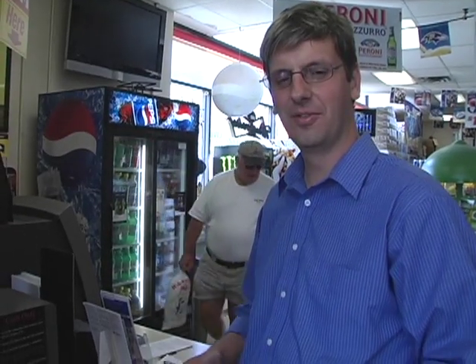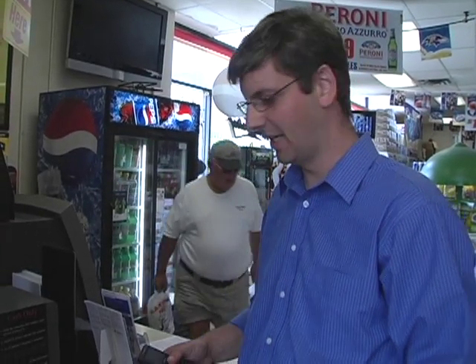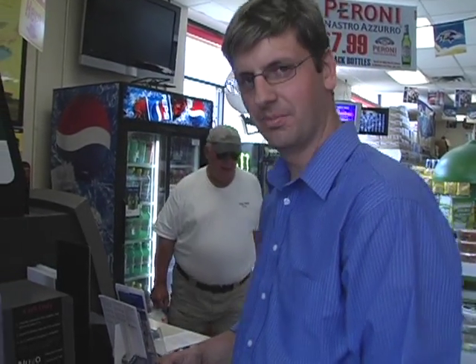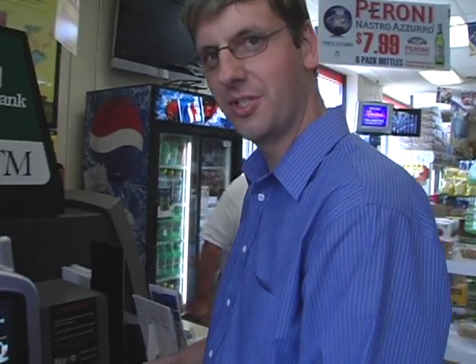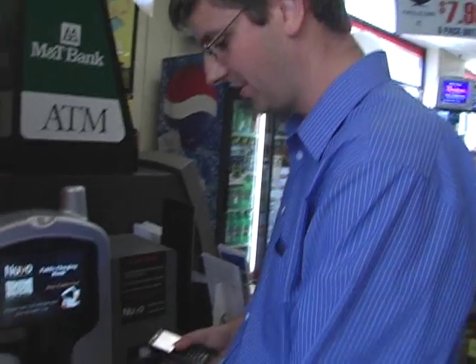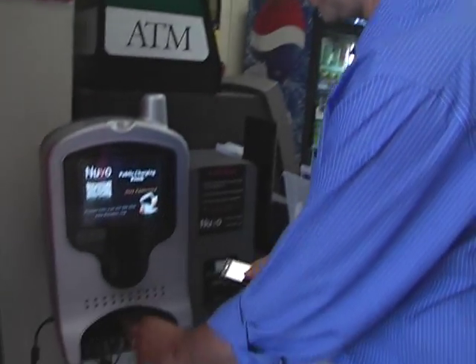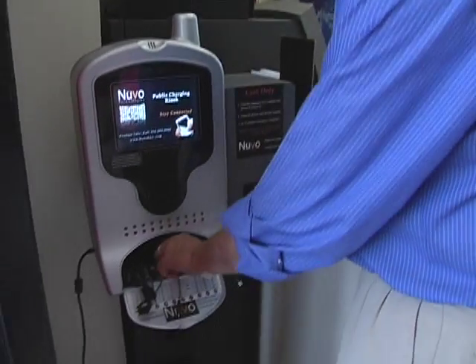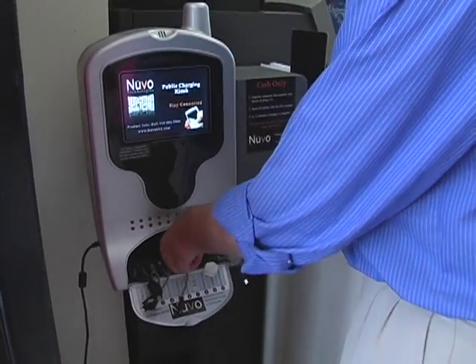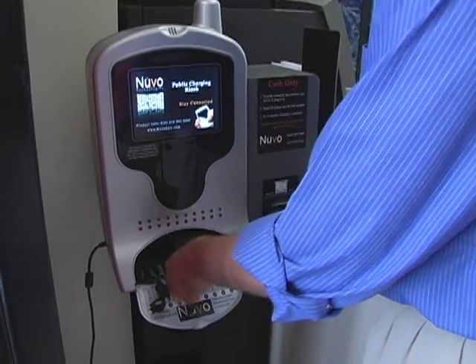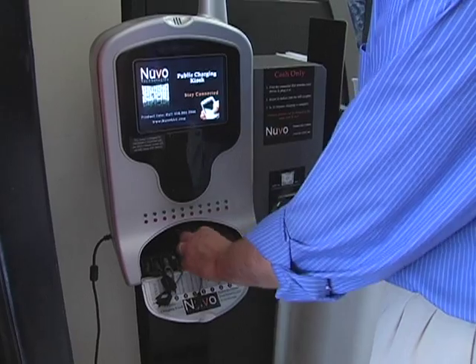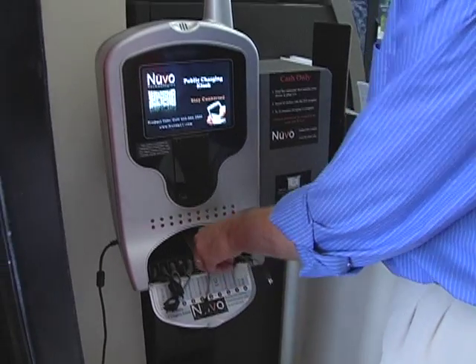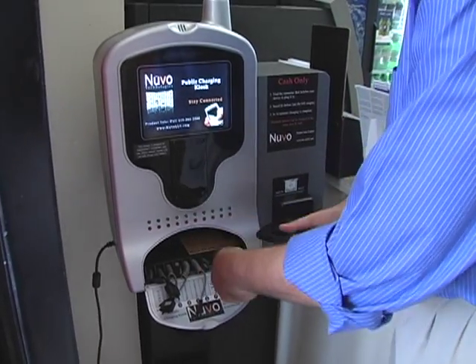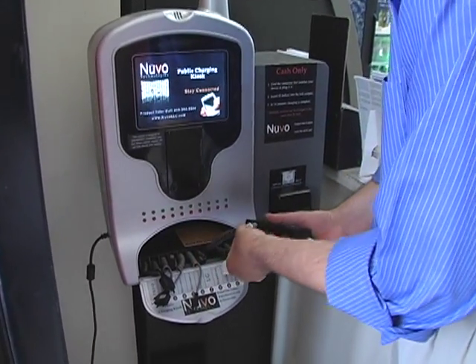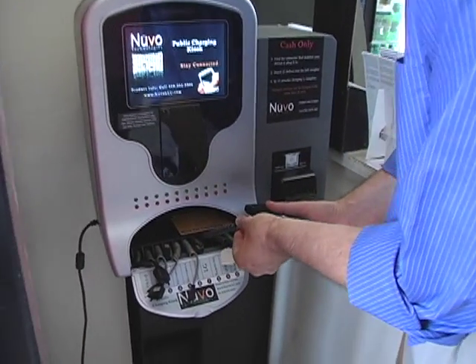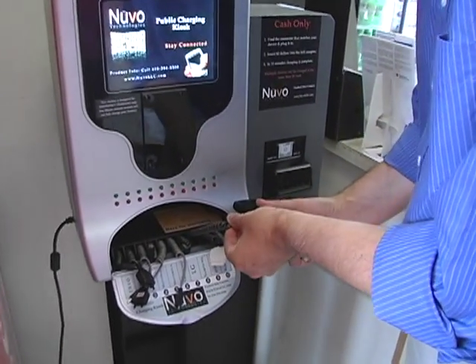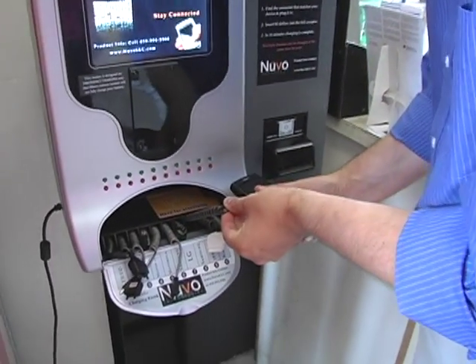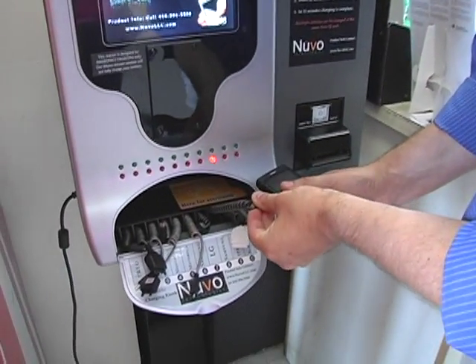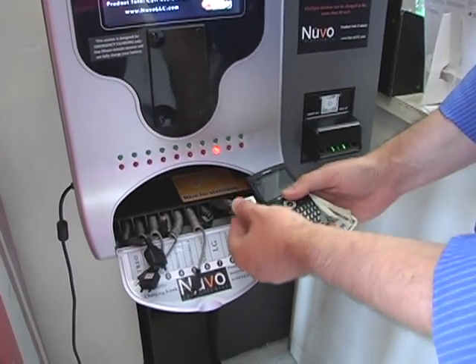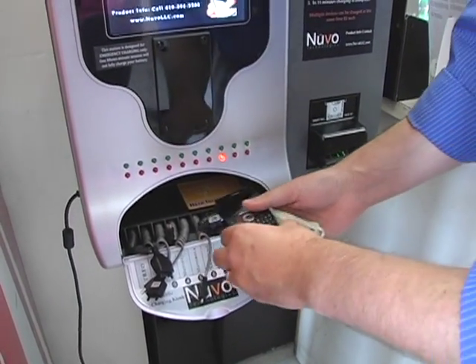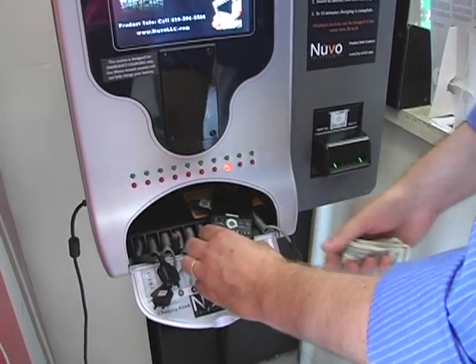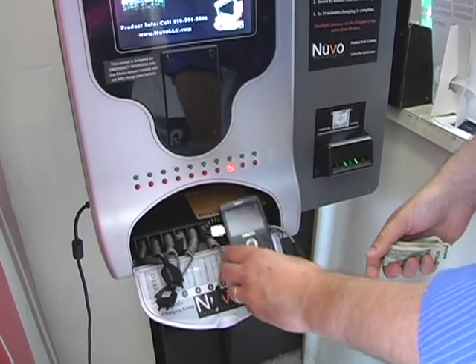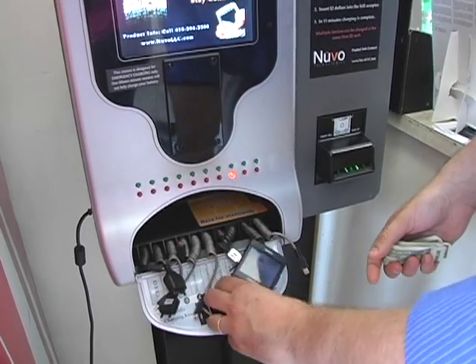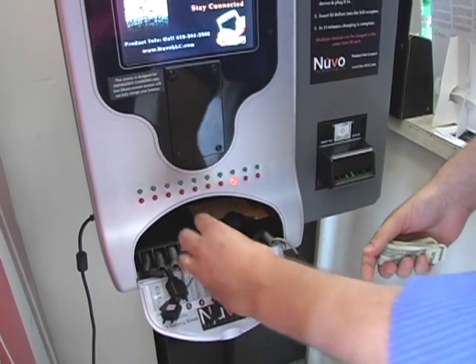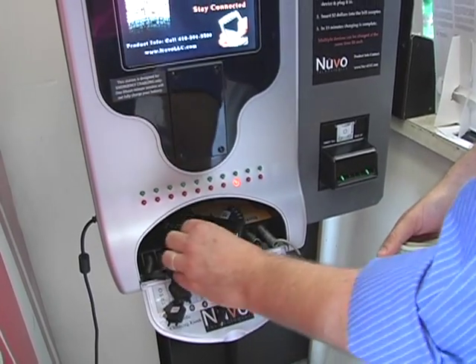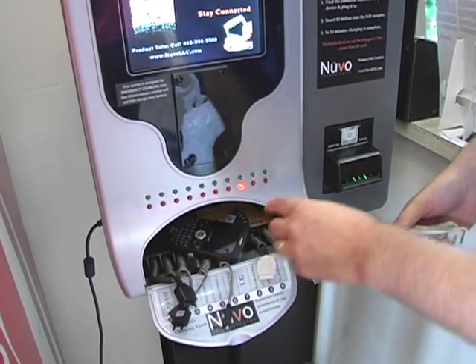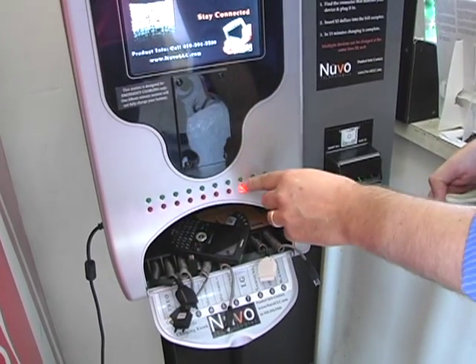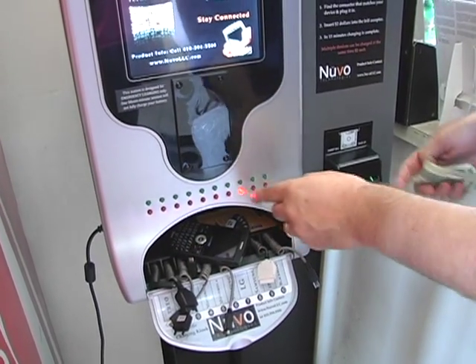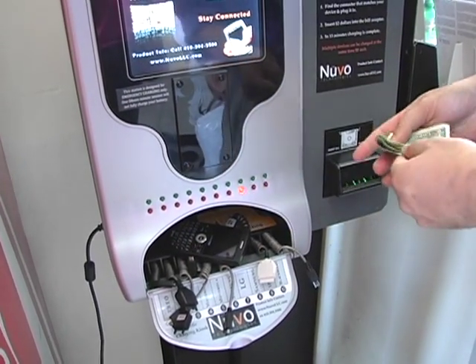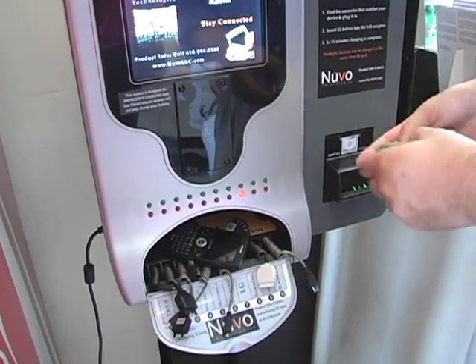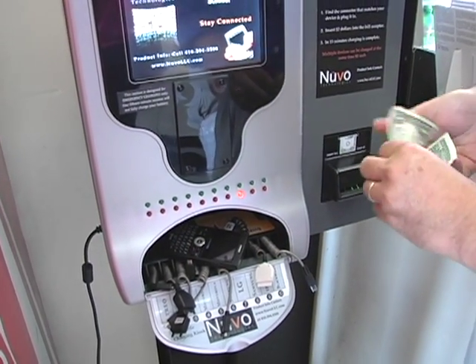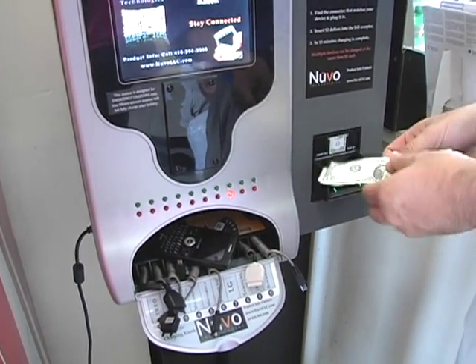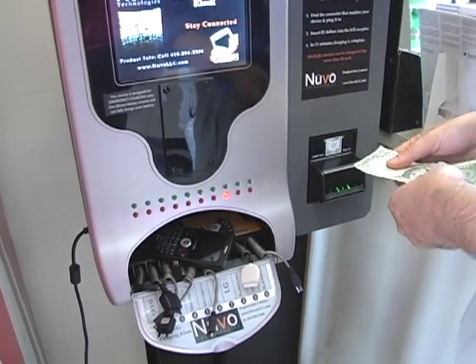I'm going to show you how to use the public charging station. Find your plug. Plug it in. See the red lights on? Search for money.